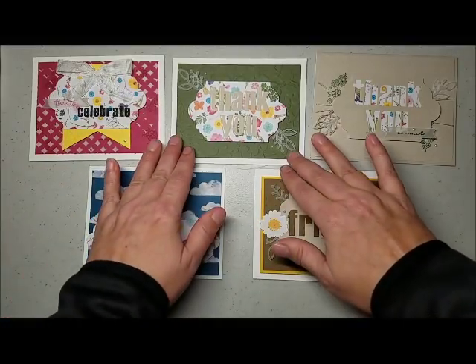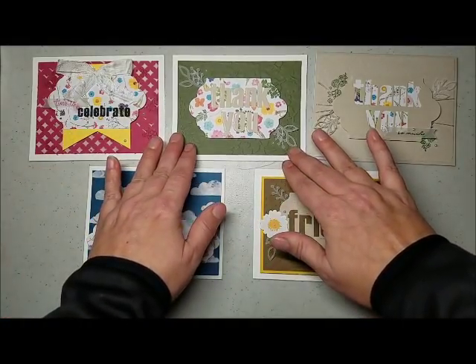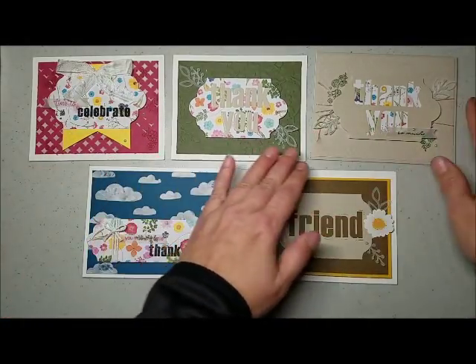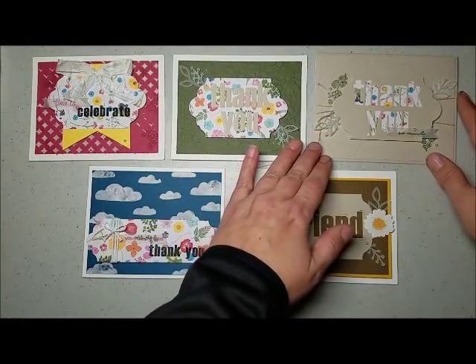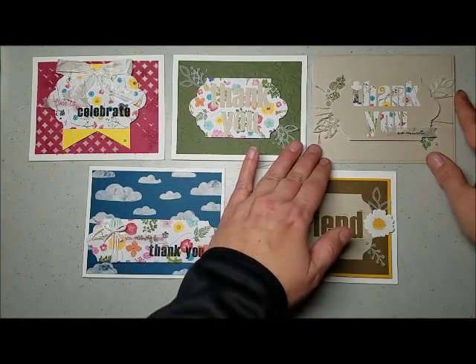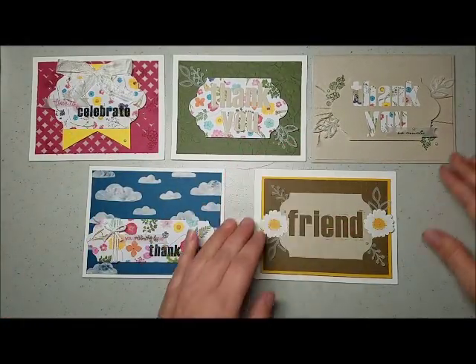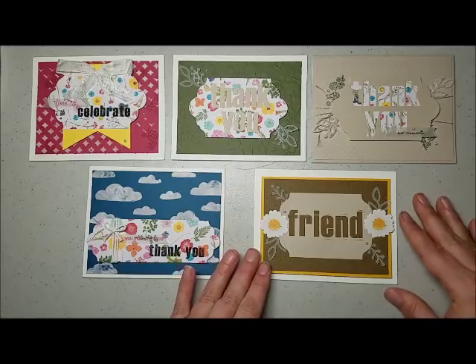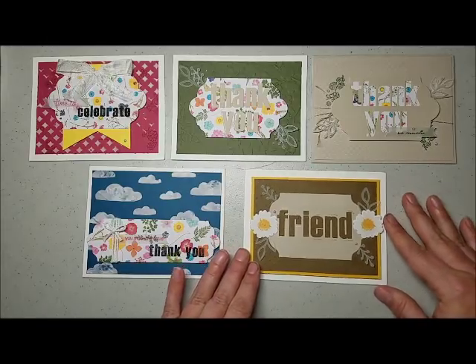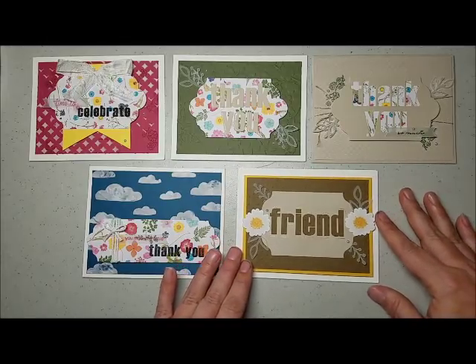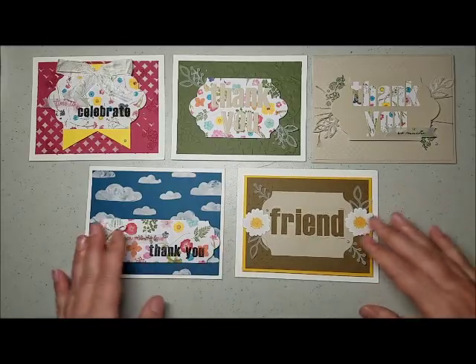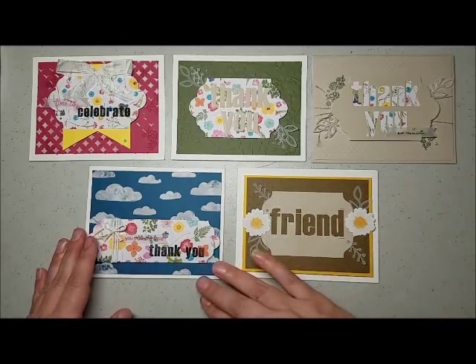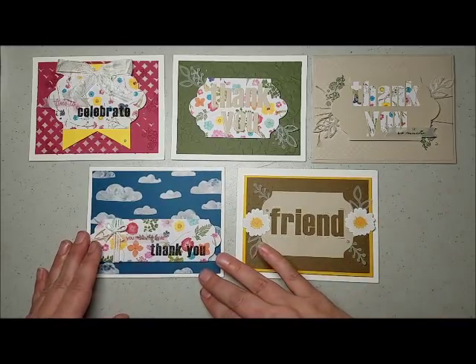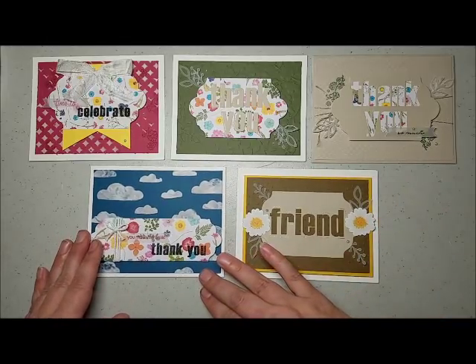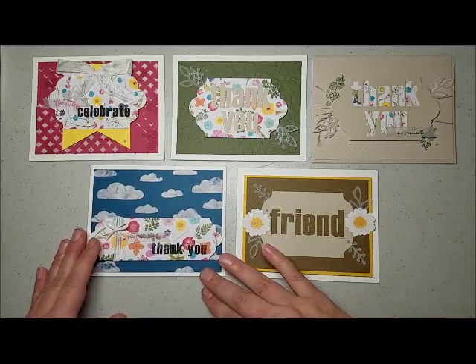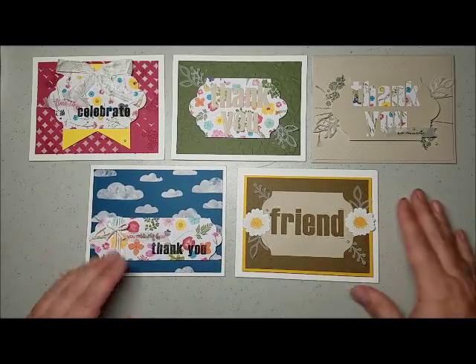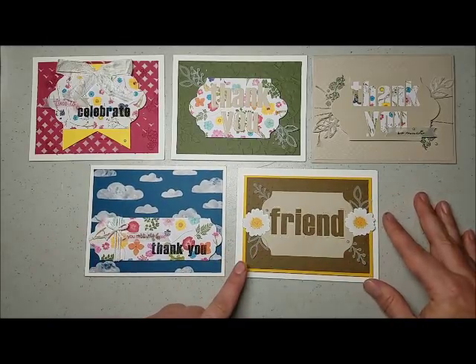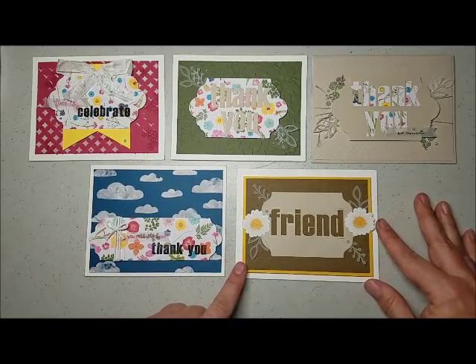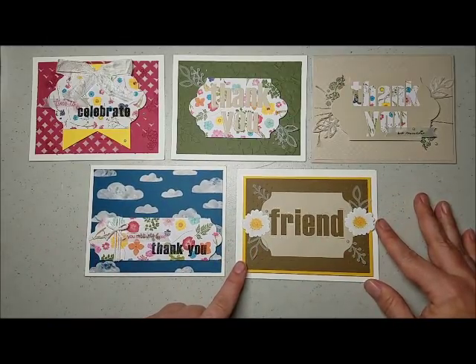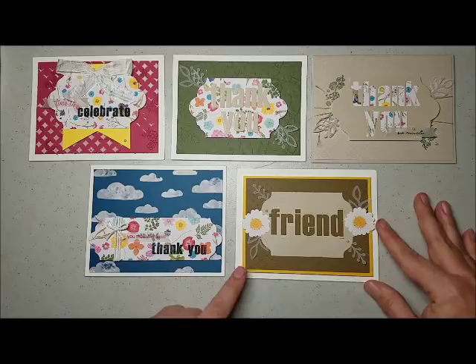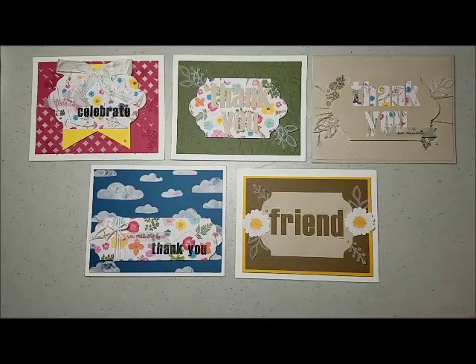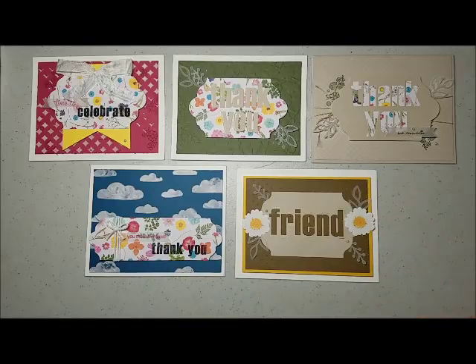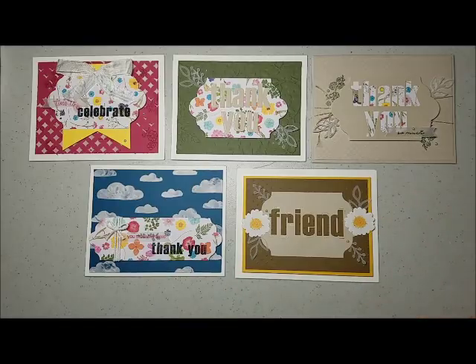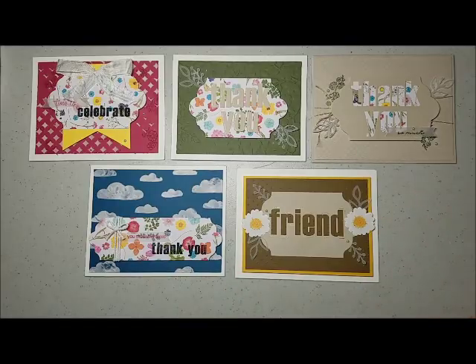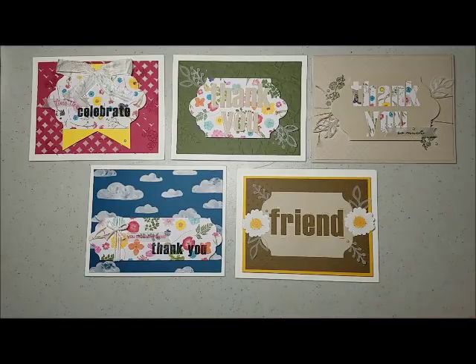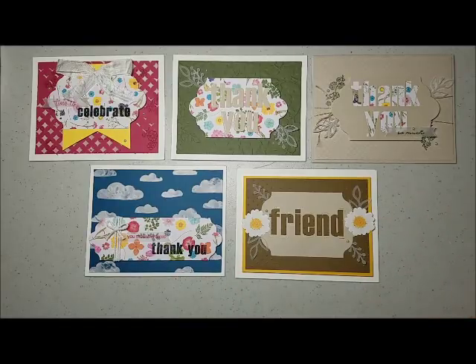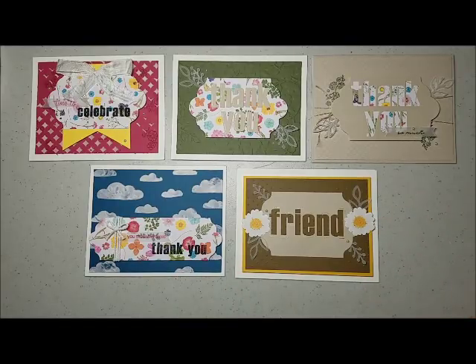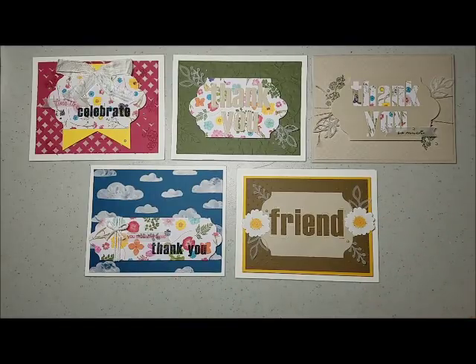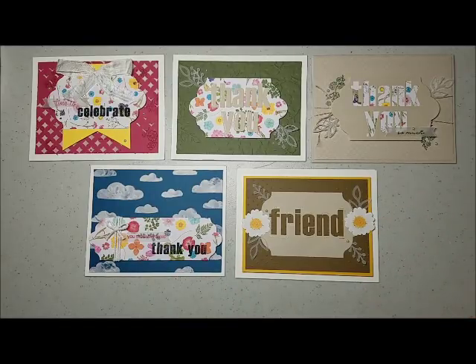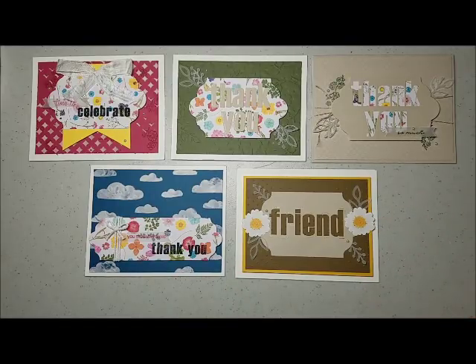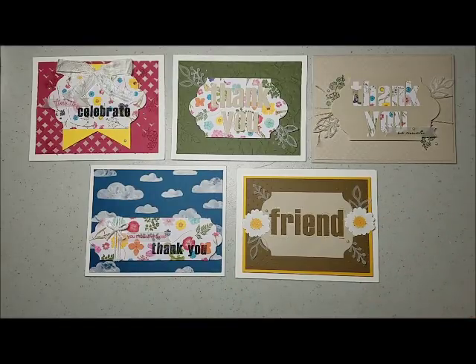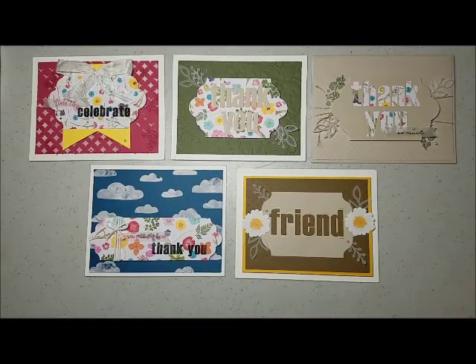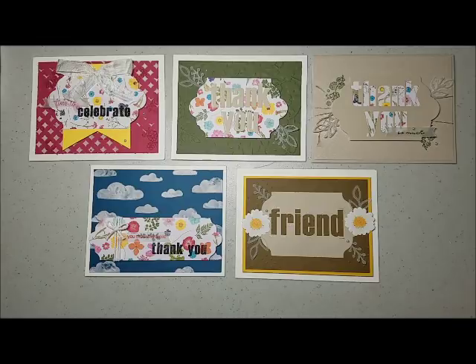That concludes my alternatives for February 2018 Paper Pumpkin. I hope you enjoyed it, and if I do come up with some more designs, I will film them and post them. Thanks for watching.